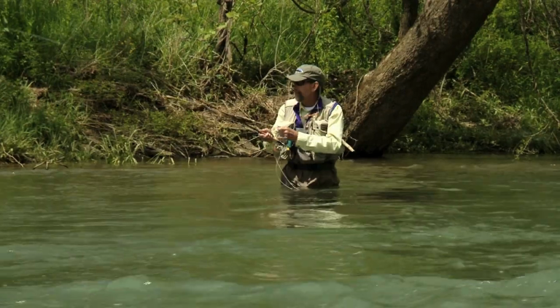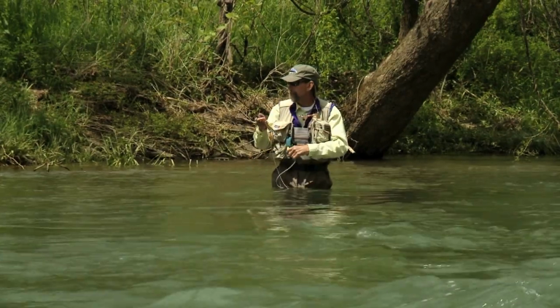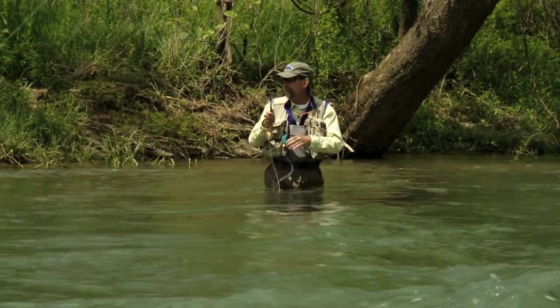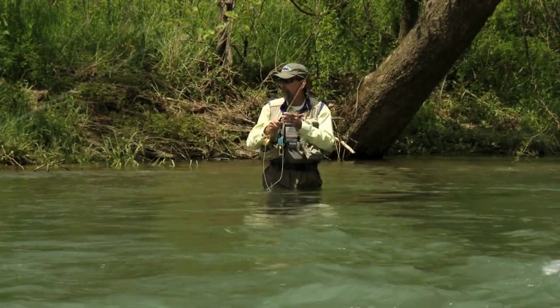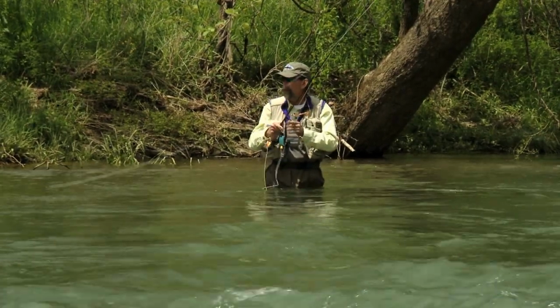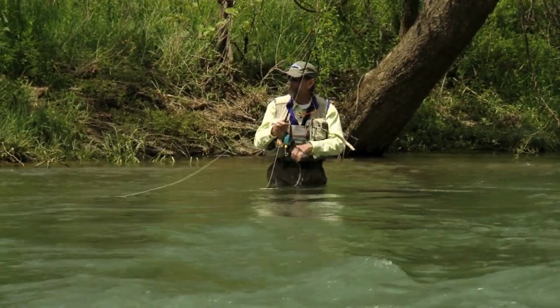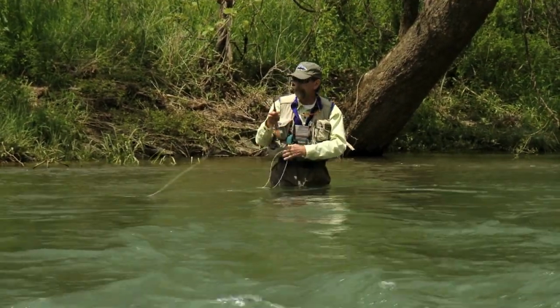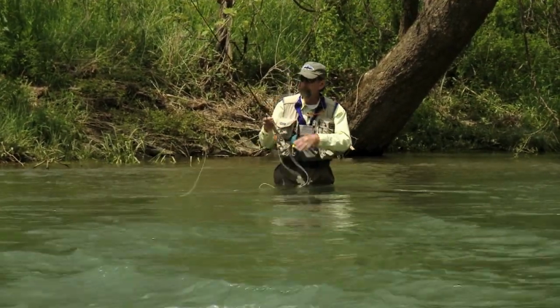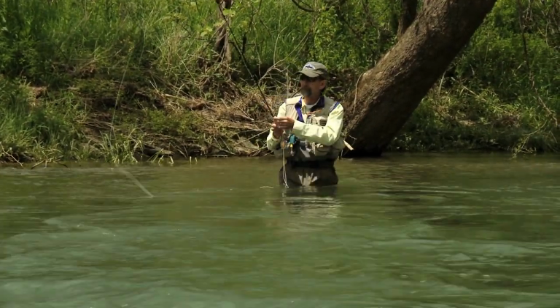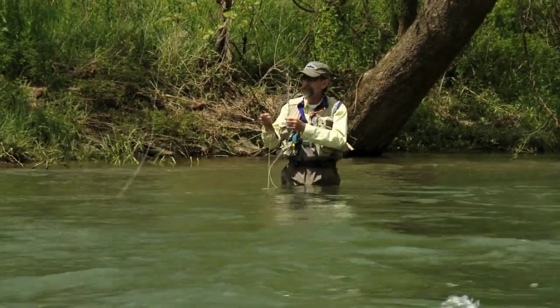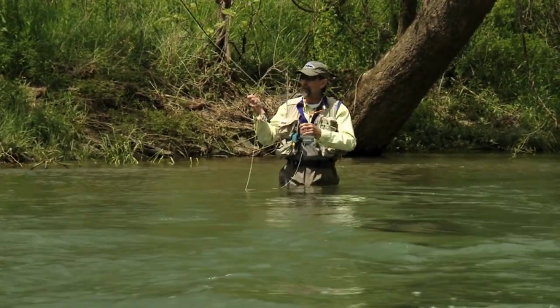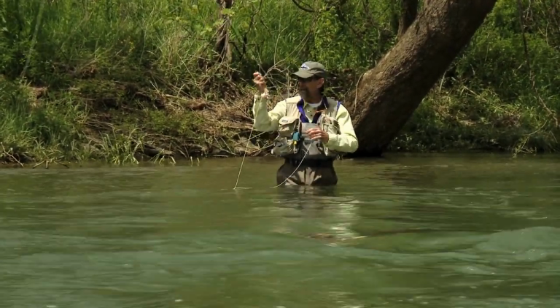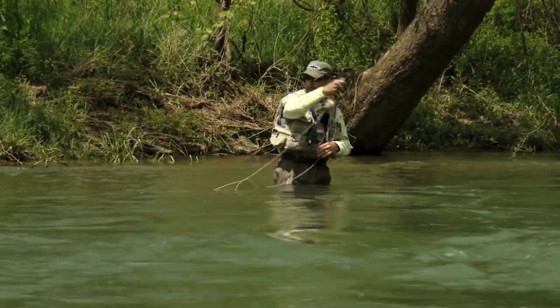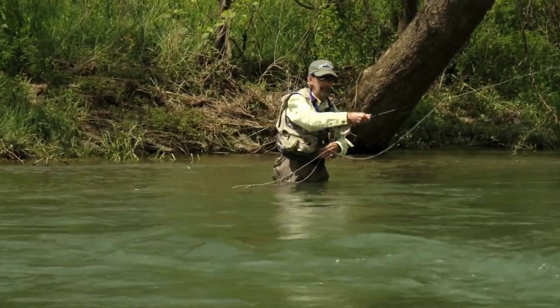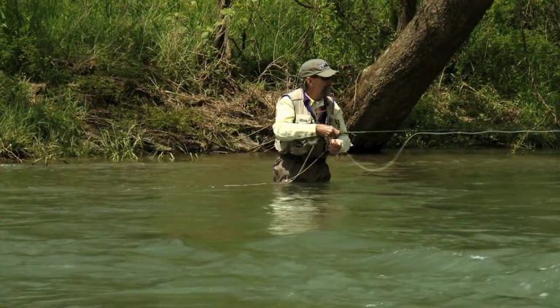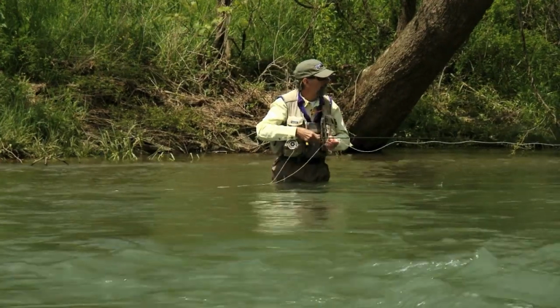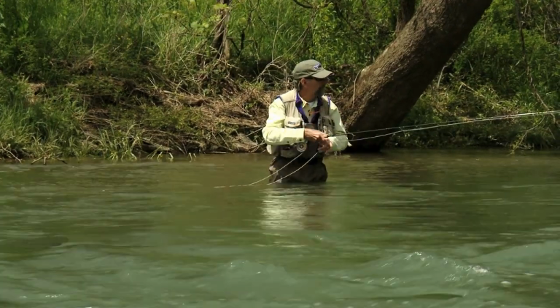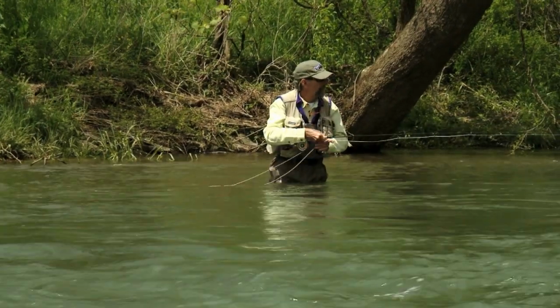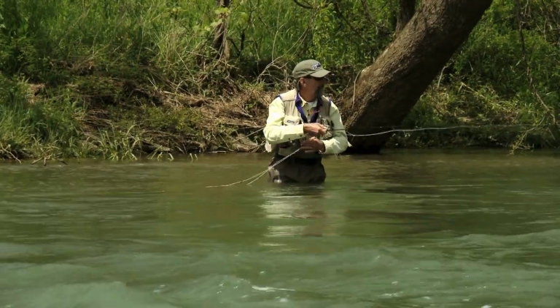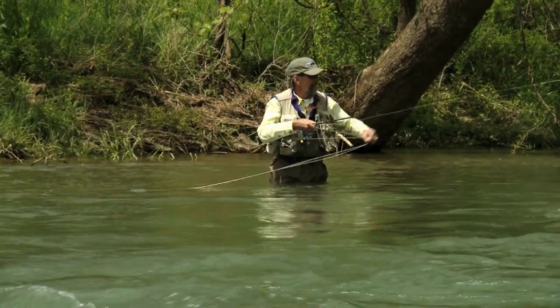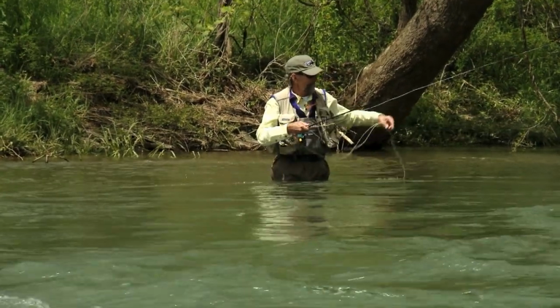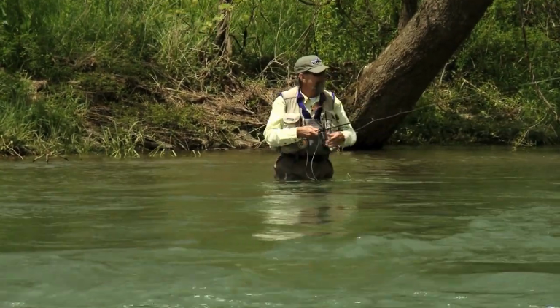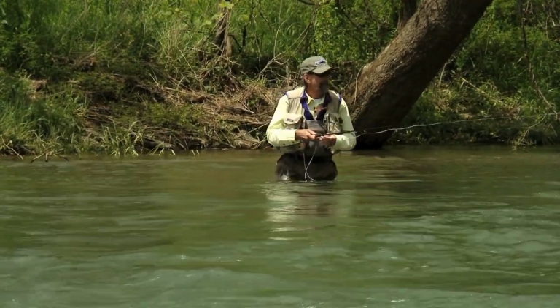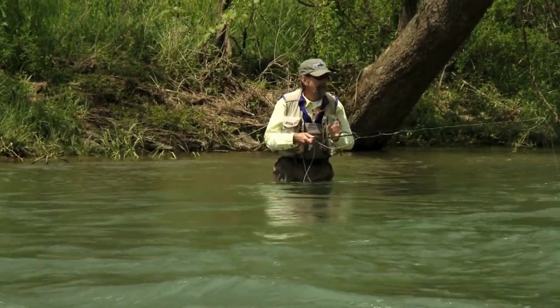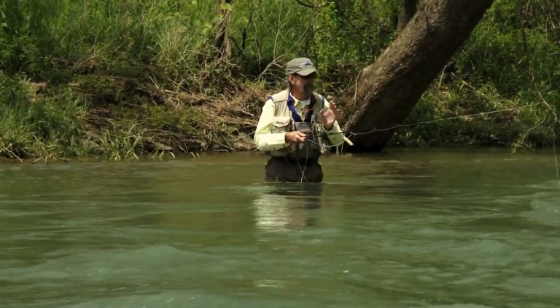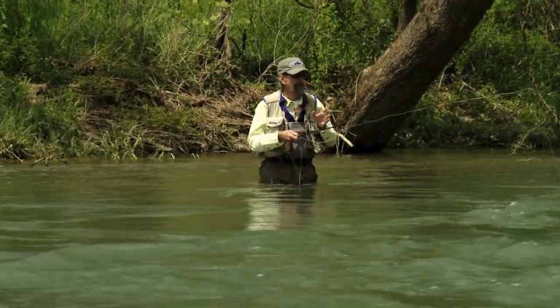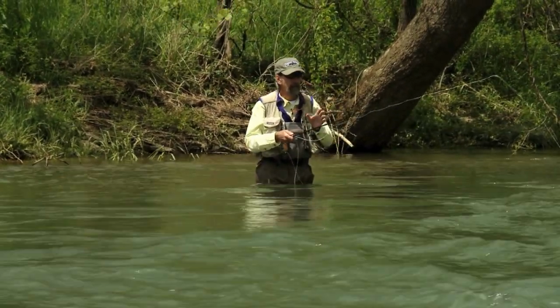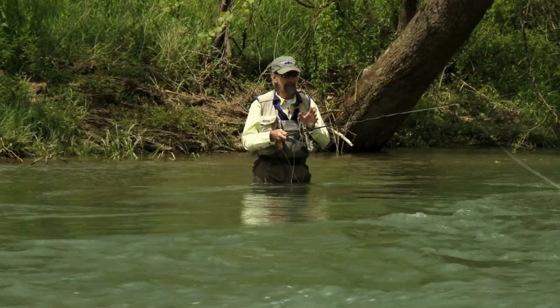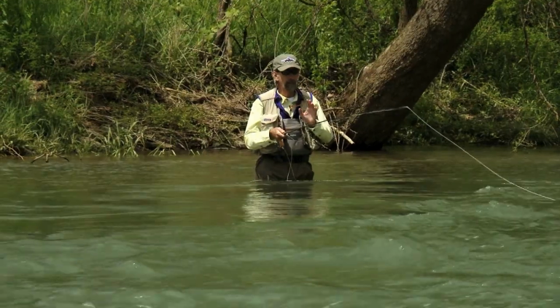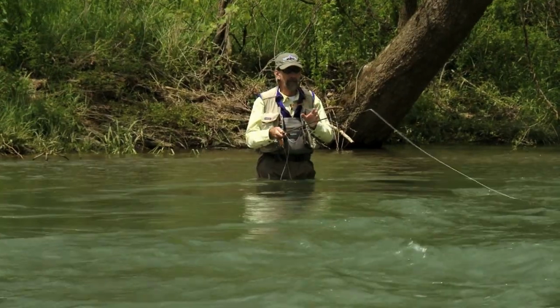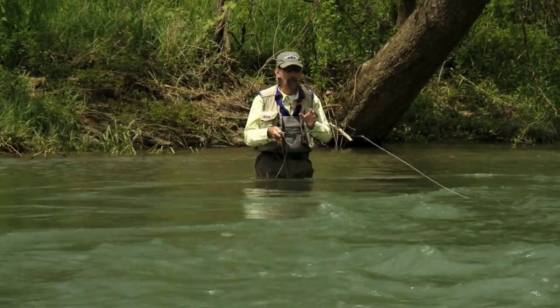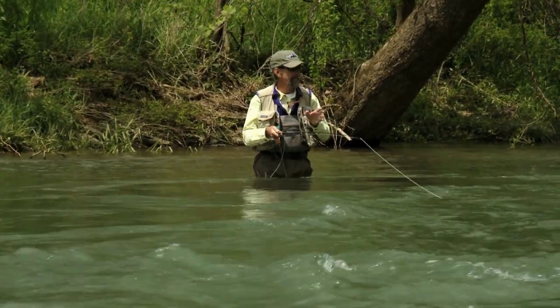I've switched over to a streamer now. A streamer is a fly that's weighted — I don't need to use any extra weight — and it imitates a bait fish. It imitates another fish that these big trout want to eat.